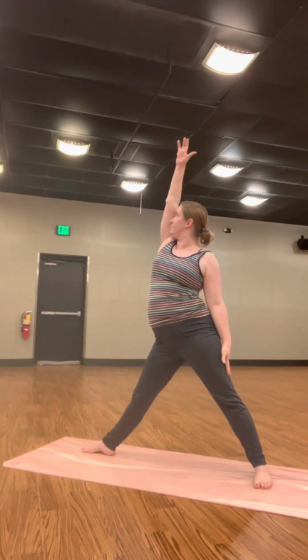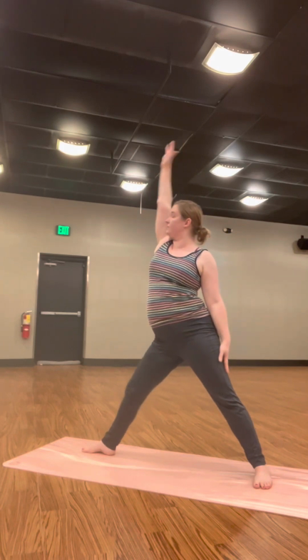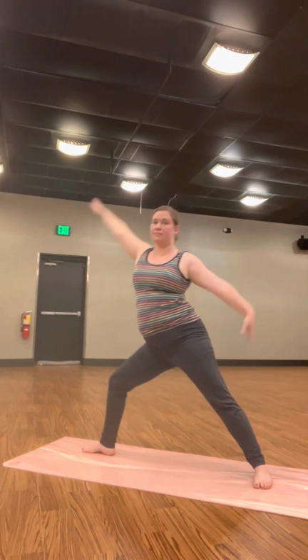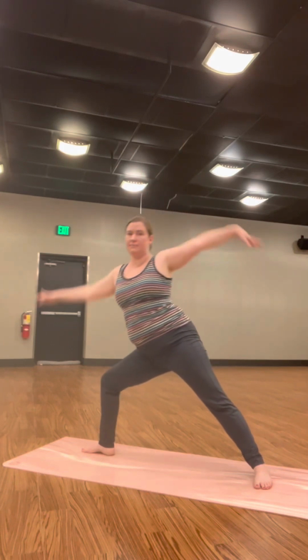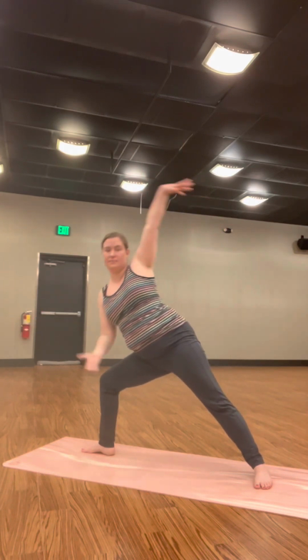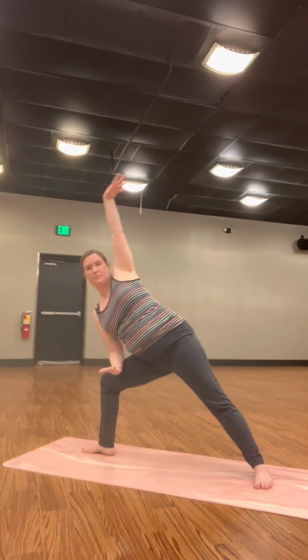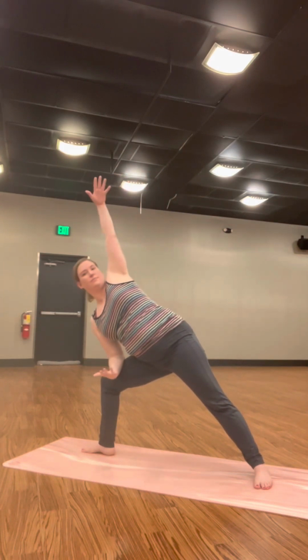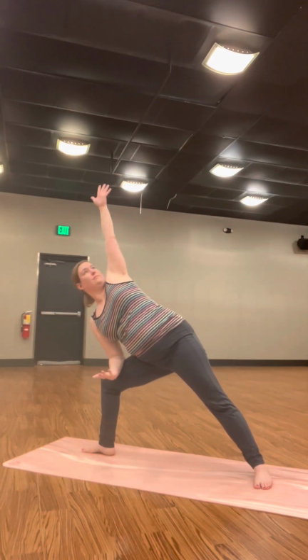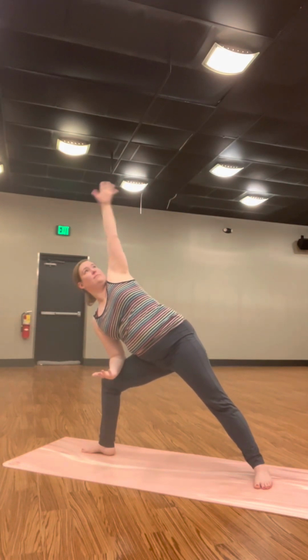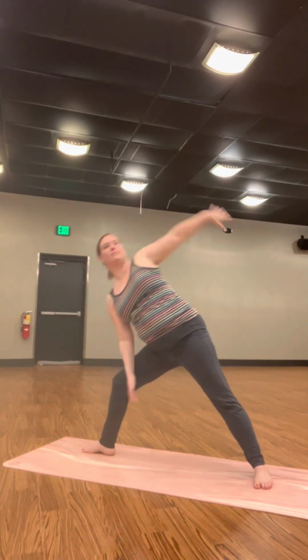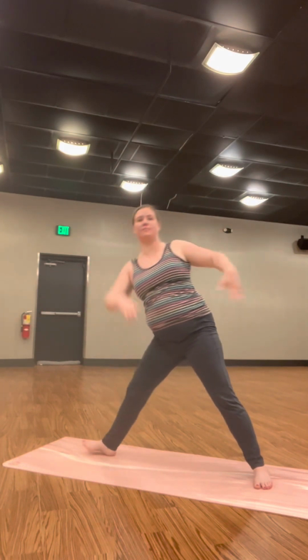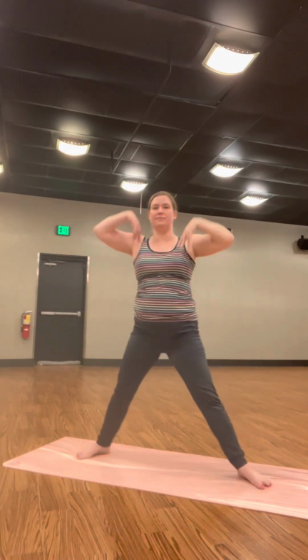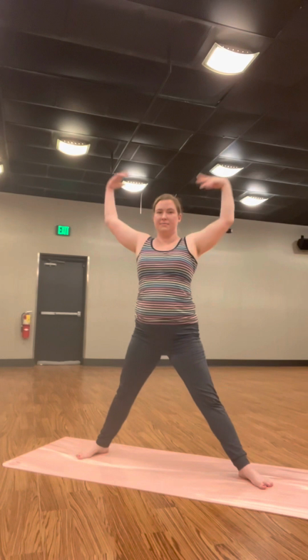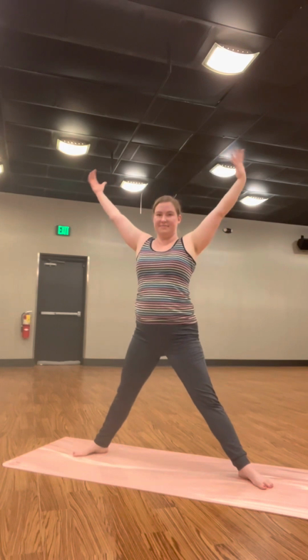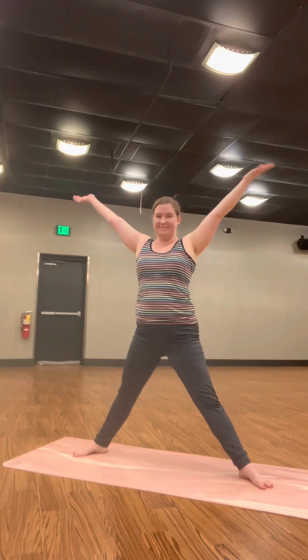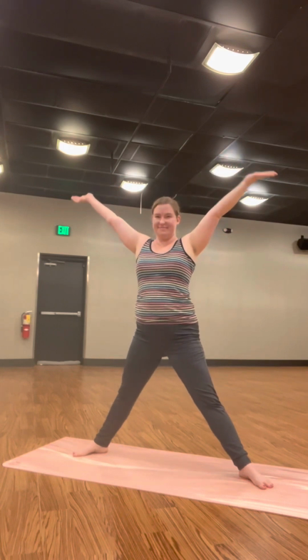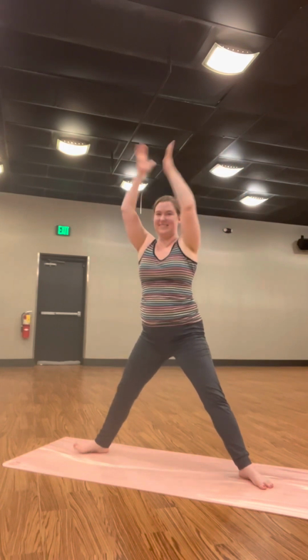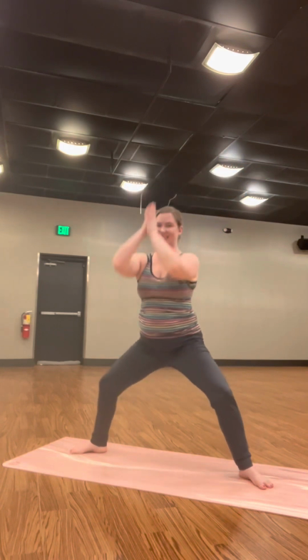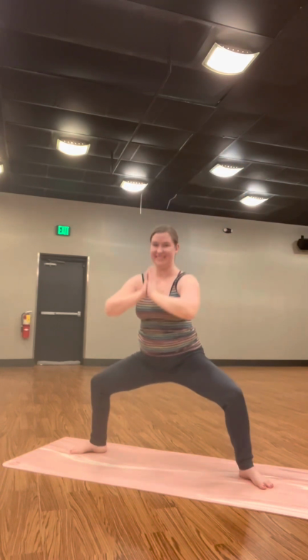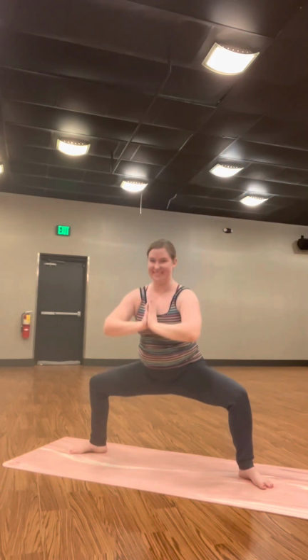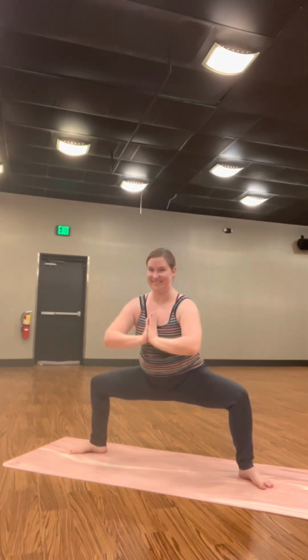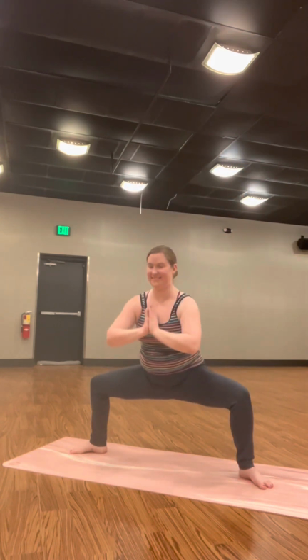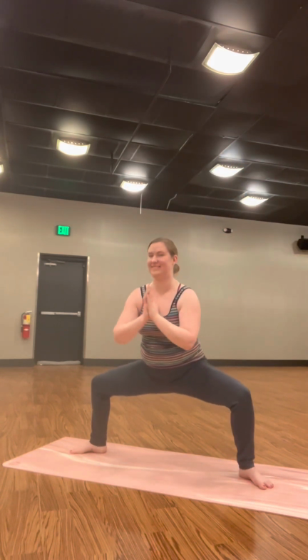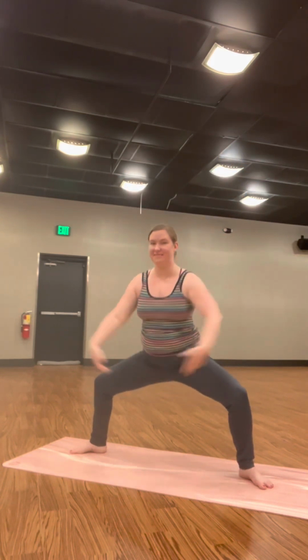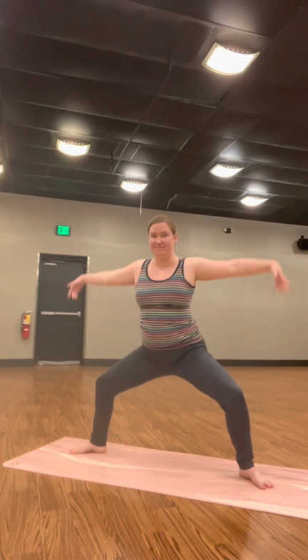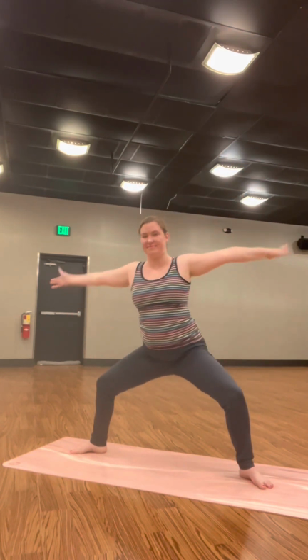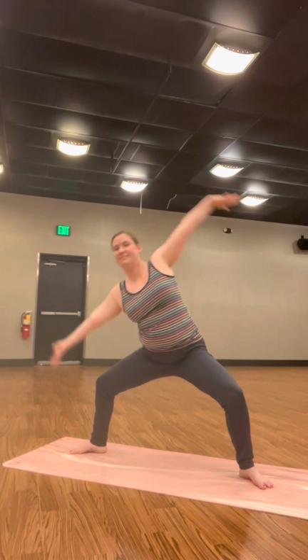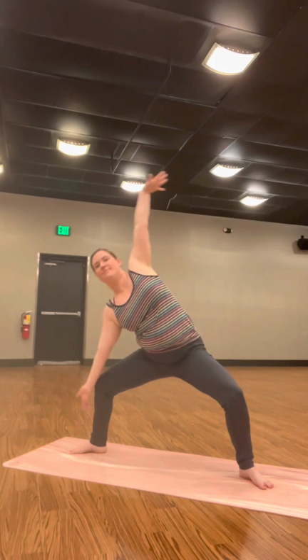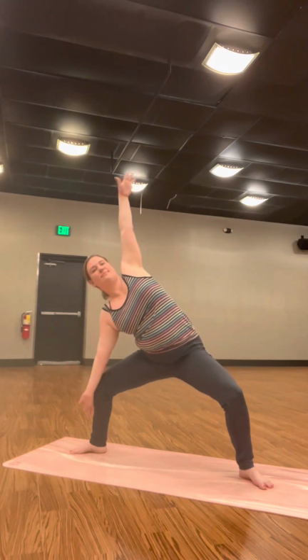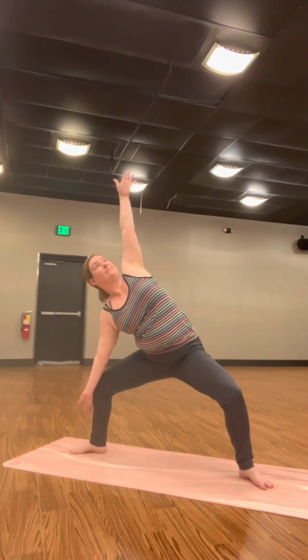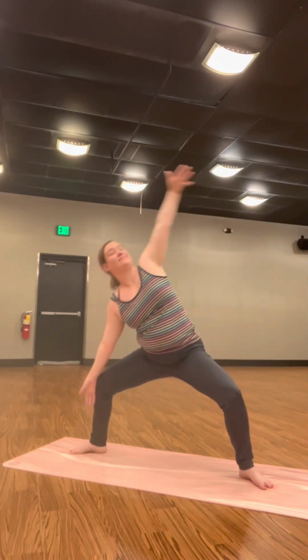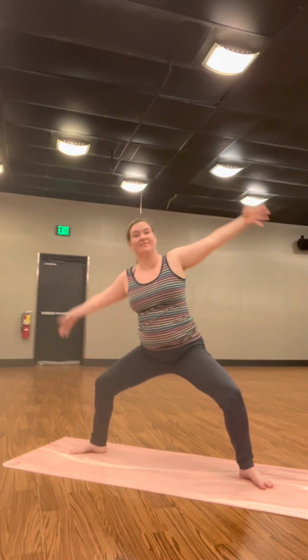Inhale, reverse triangle. Exhale, side angle pose. Inhale, star pose. Exhale into your wide squat. Reach your arms out wide, come into temple pose.